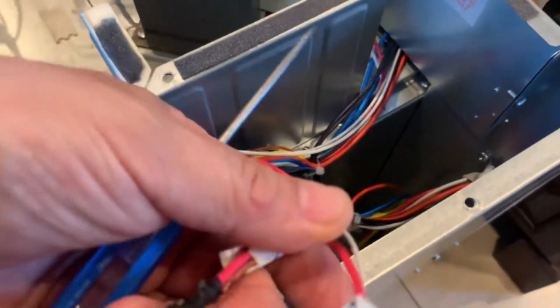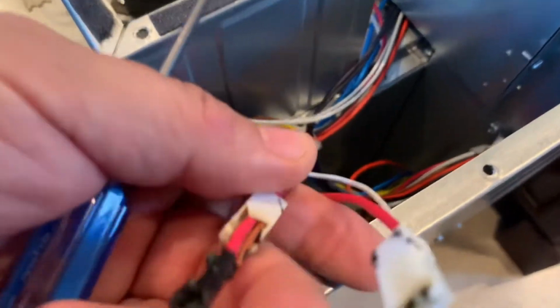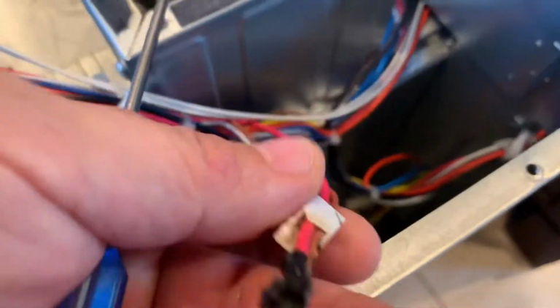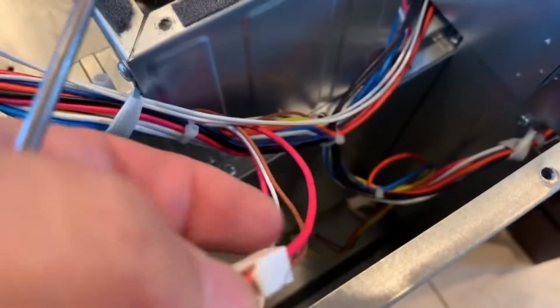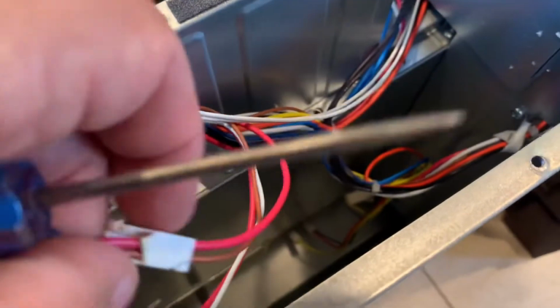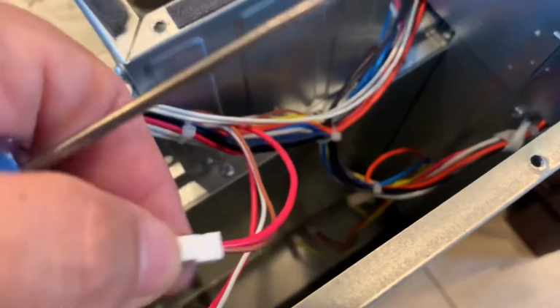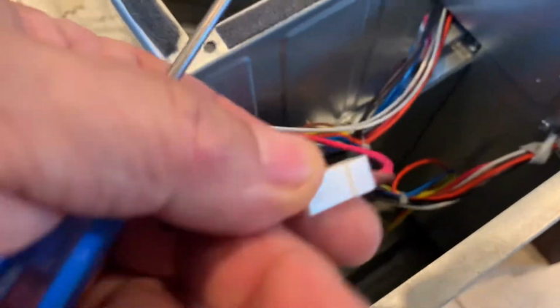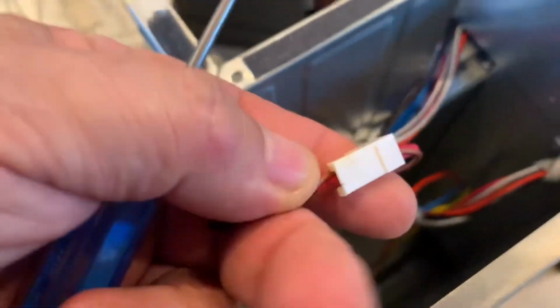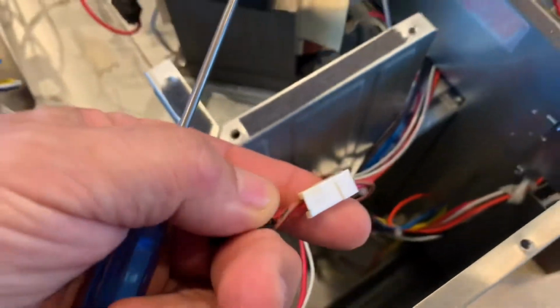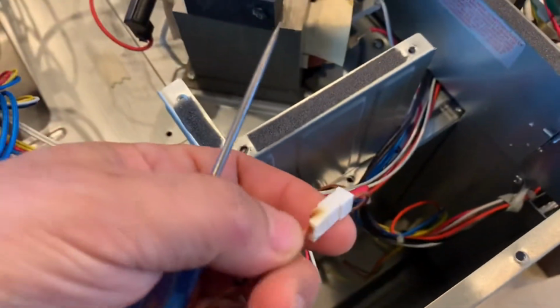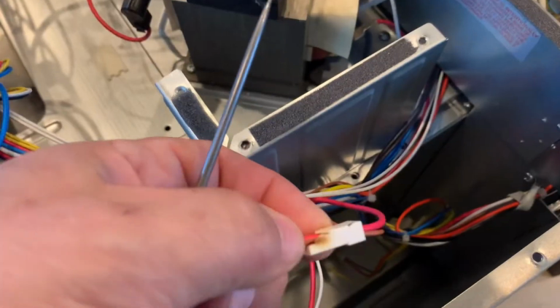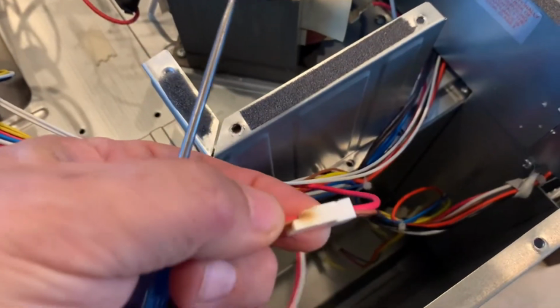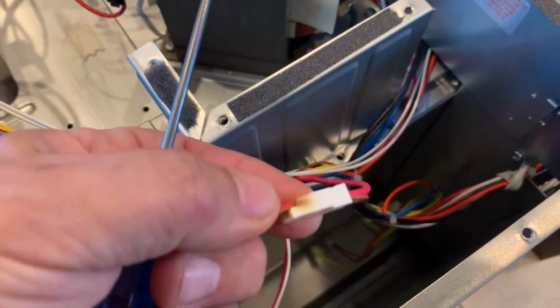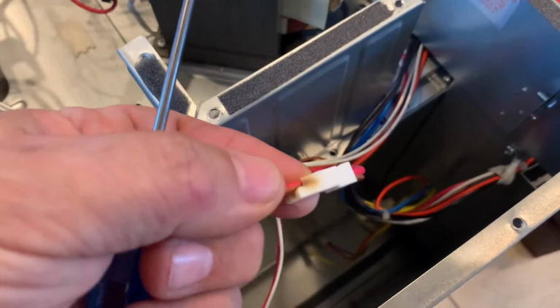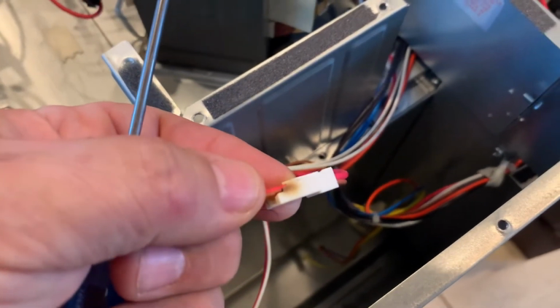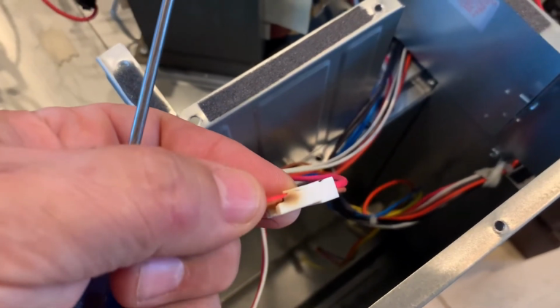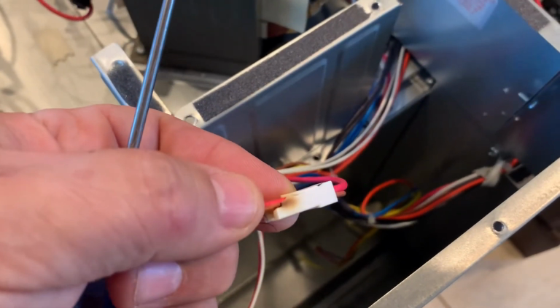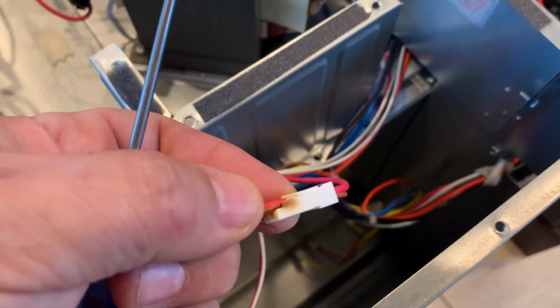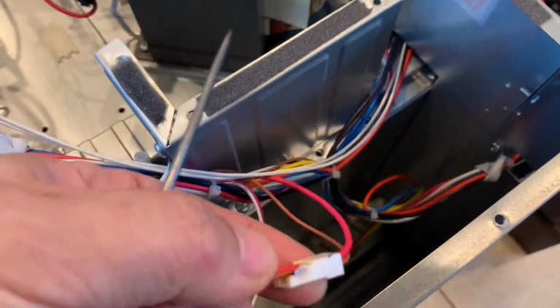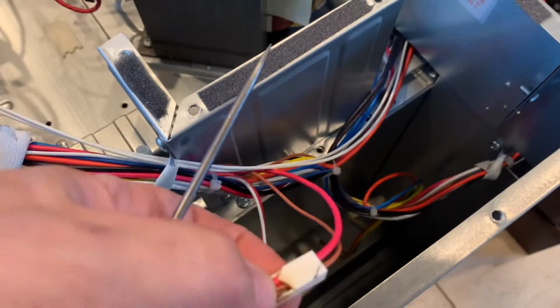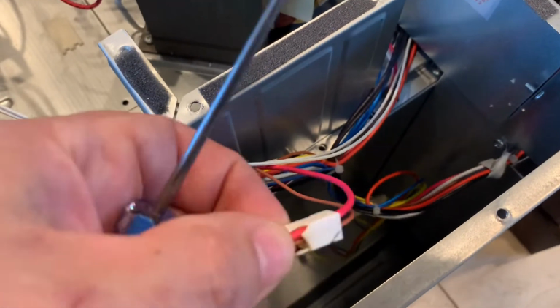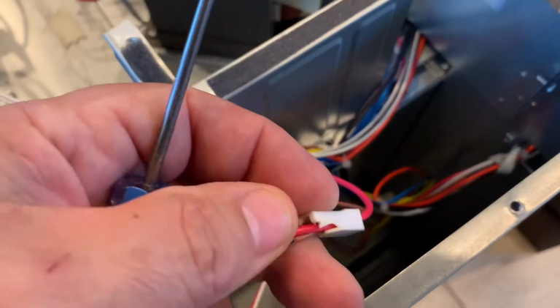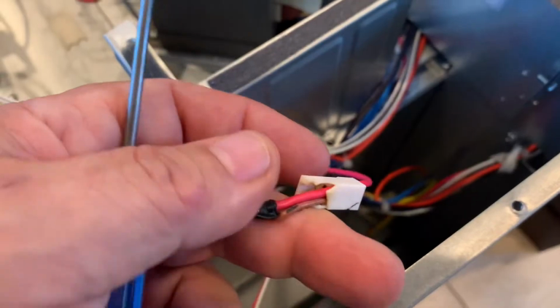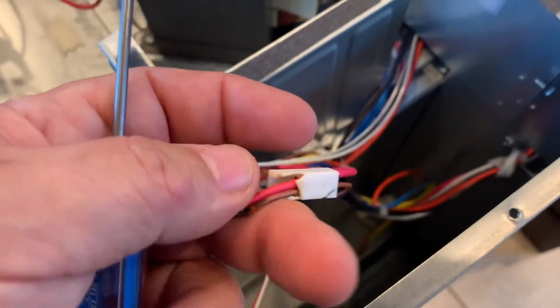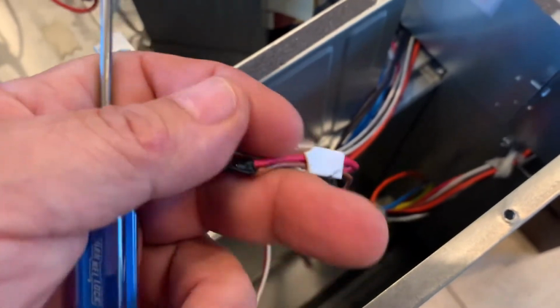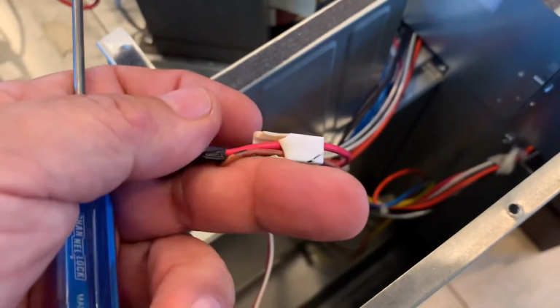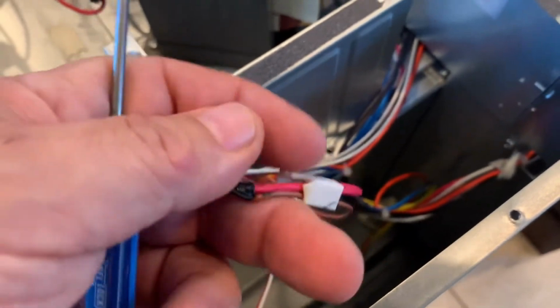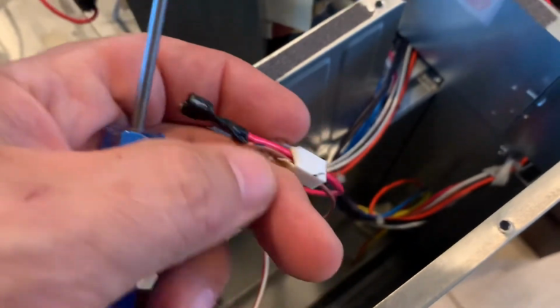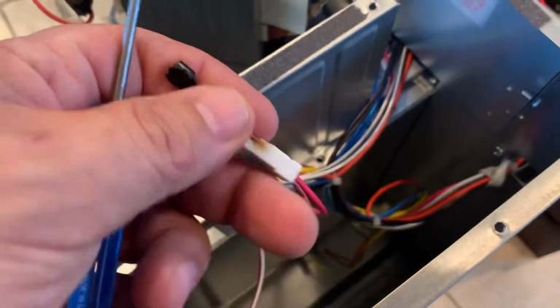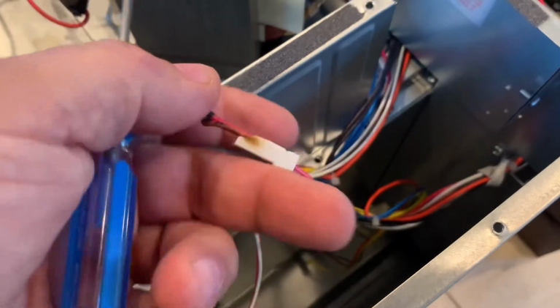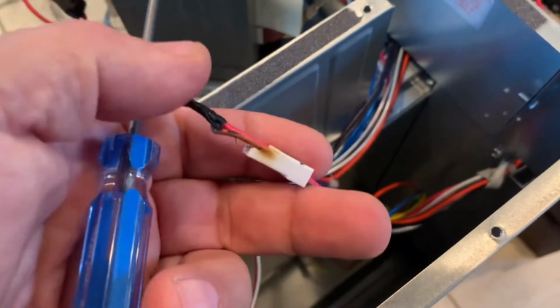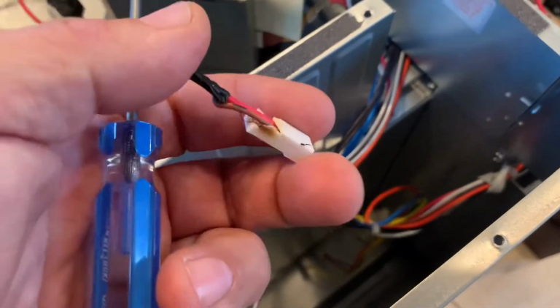The plastic holder for the wiring — you can see that orange burn mark on it right there. There was something shorting behind this switch that was causing some heat.